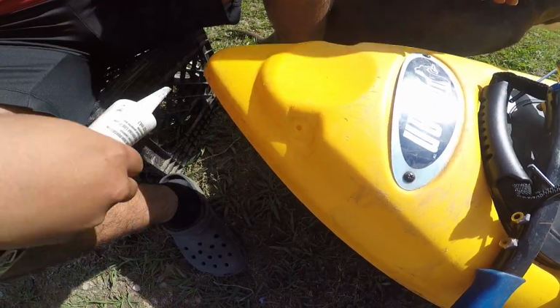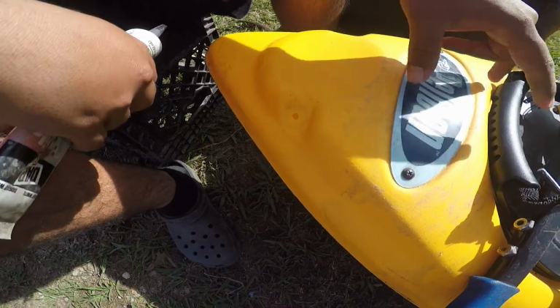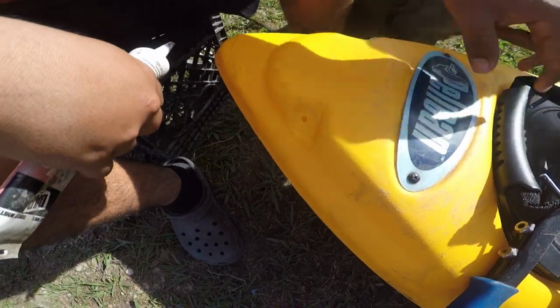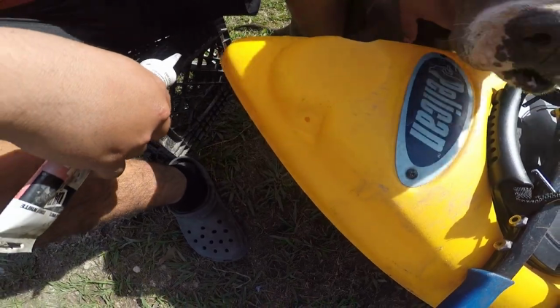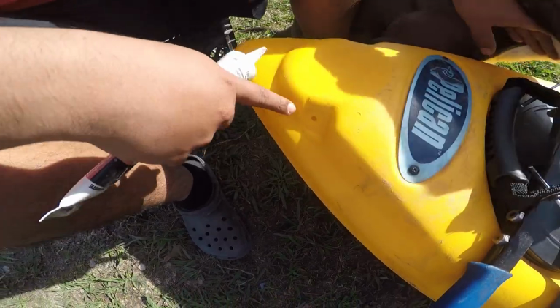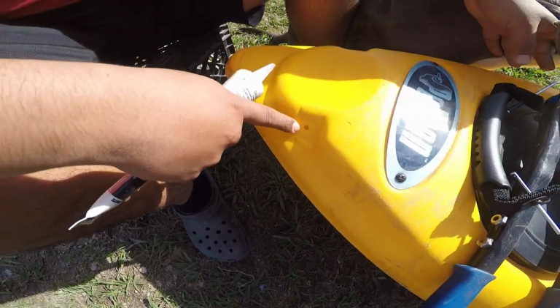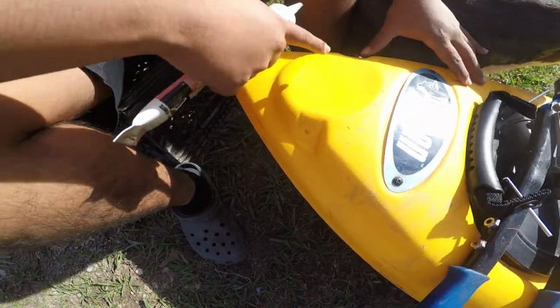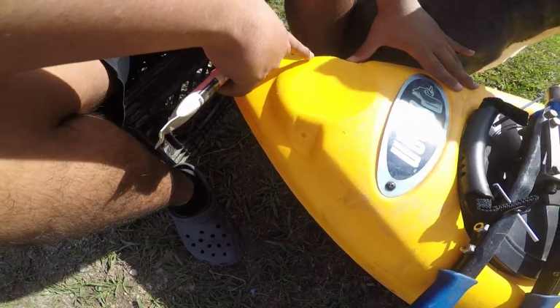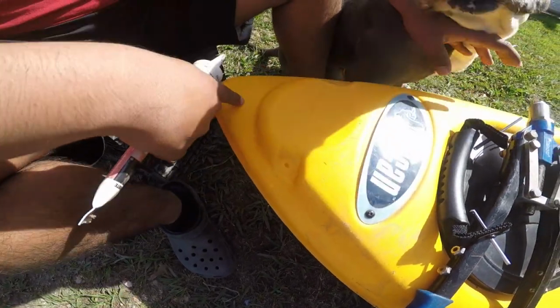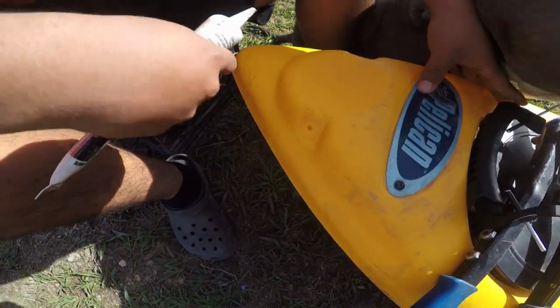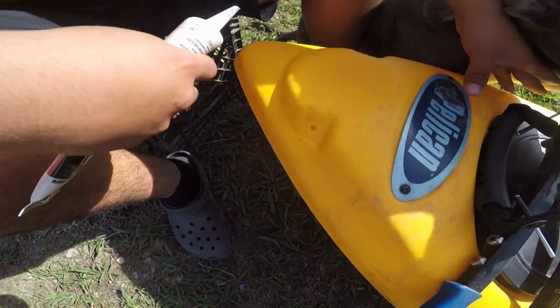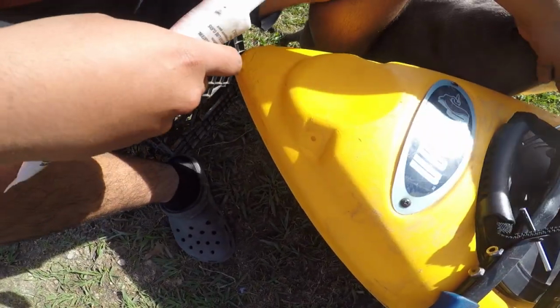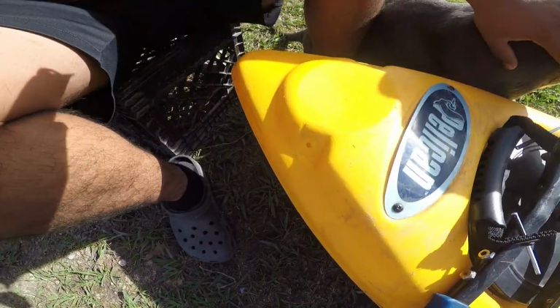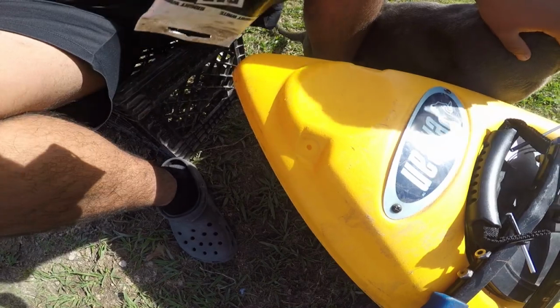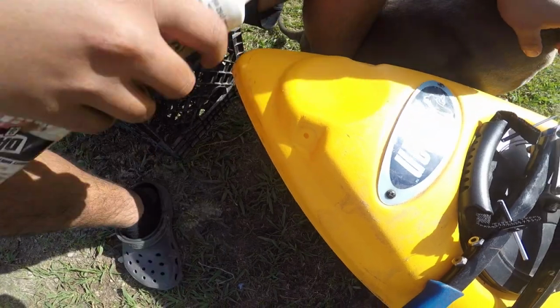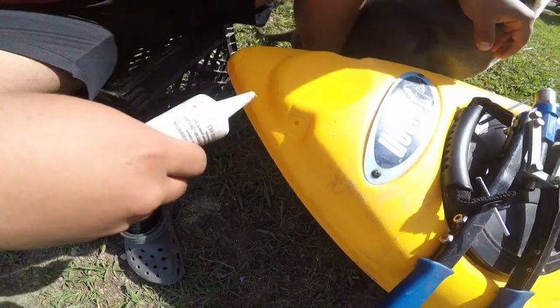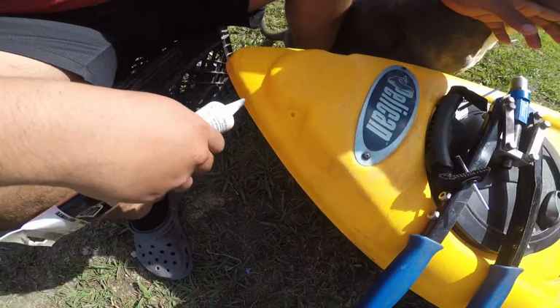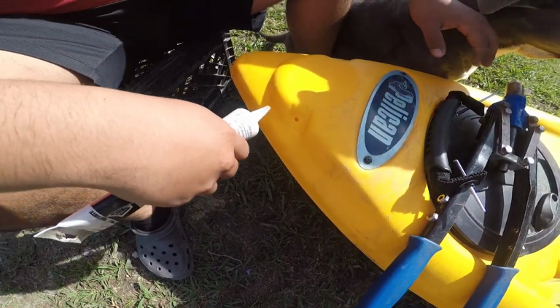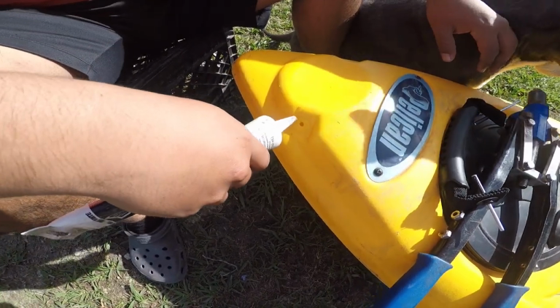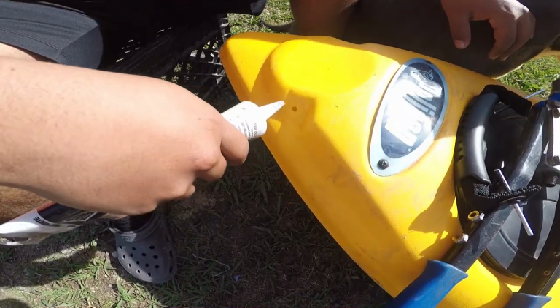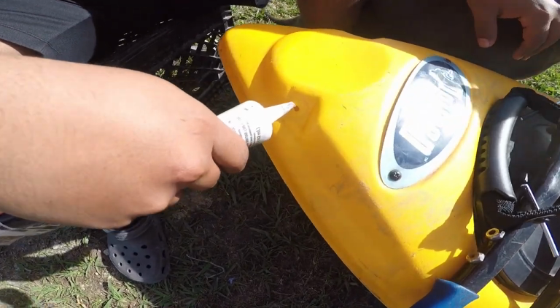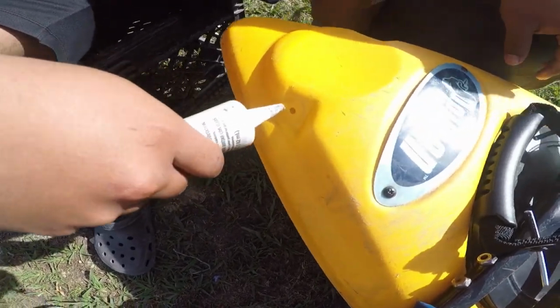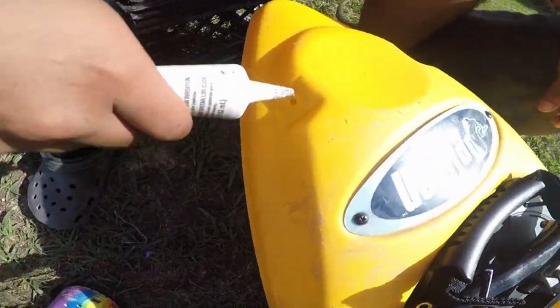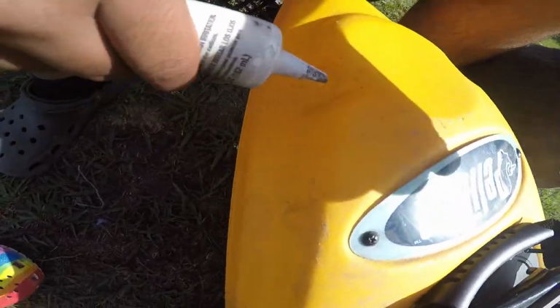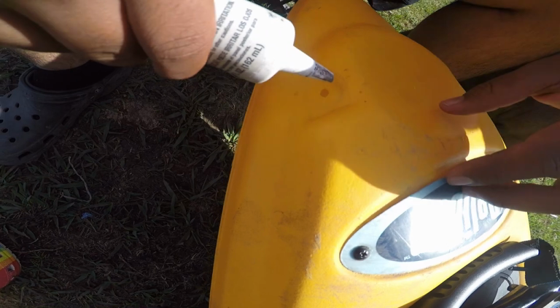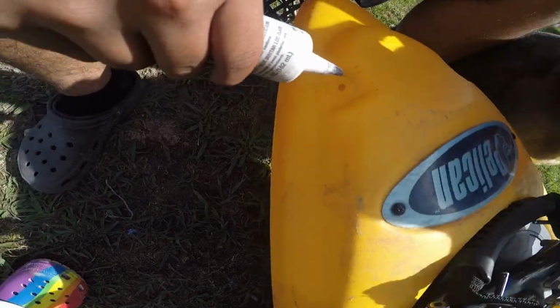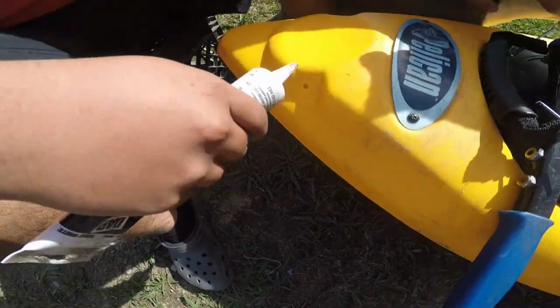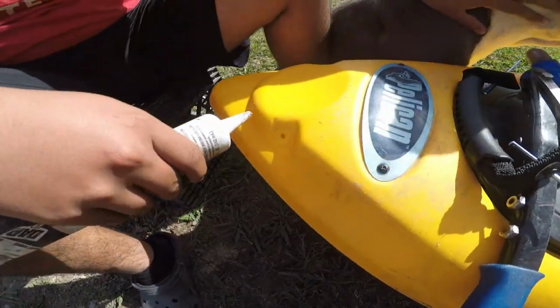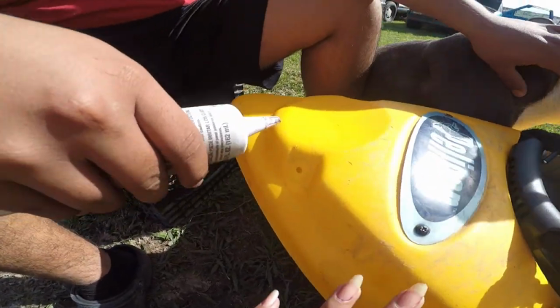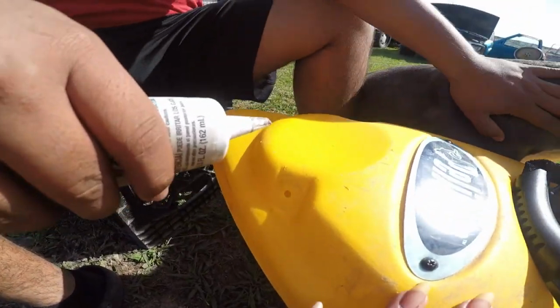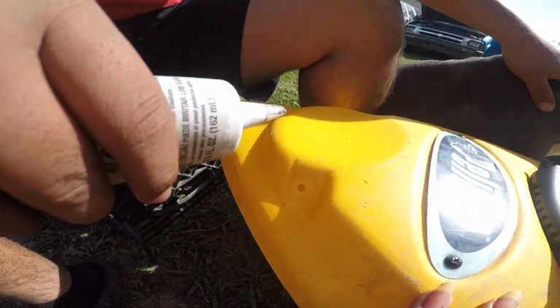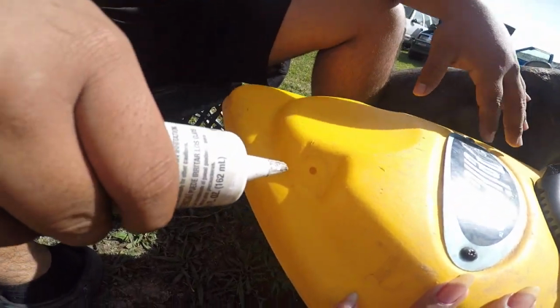I'm going to go ahead and do one side first, and then this side right here, then I'll go ahead and do the other side. I'm going to use this seal — just a little bit of waterproof seal on it, and that's it. Then we'll go ahead and put in the rivet.